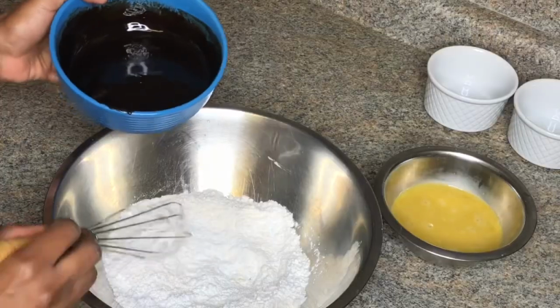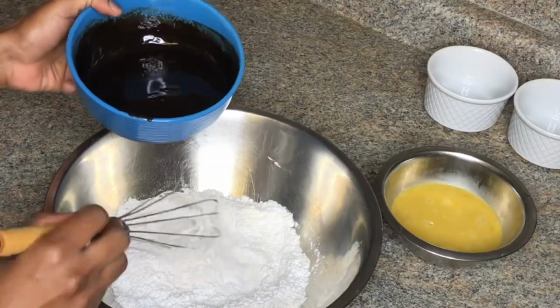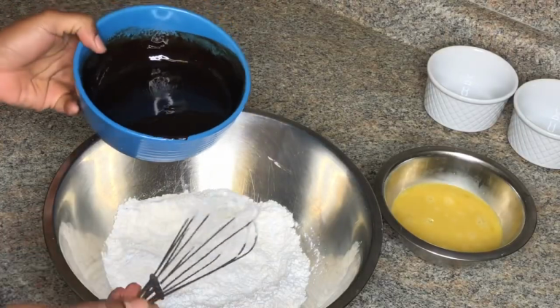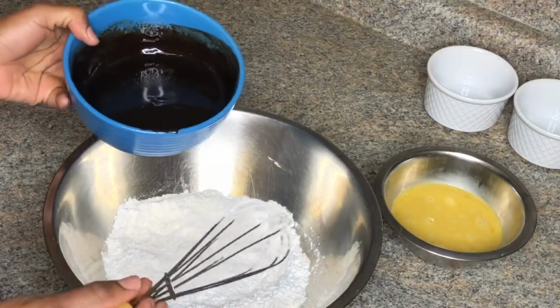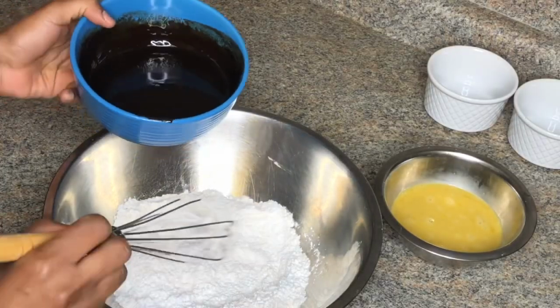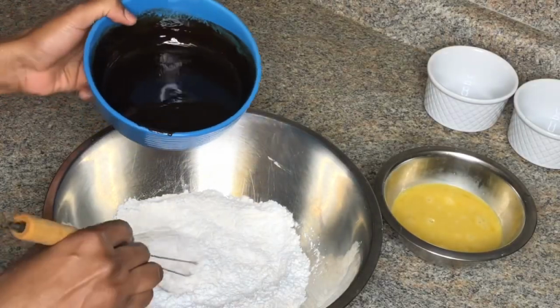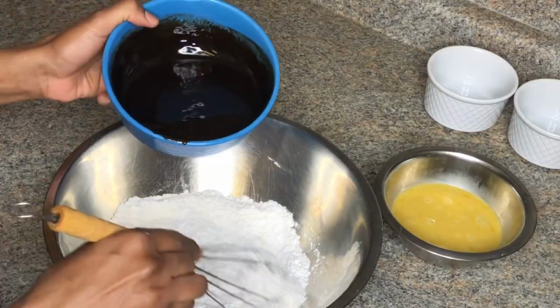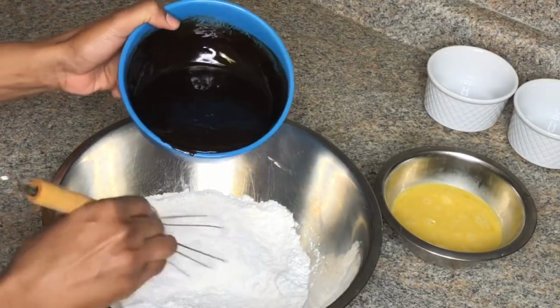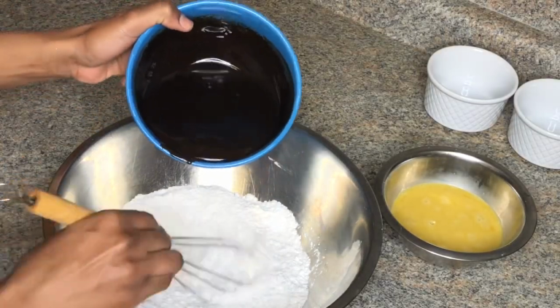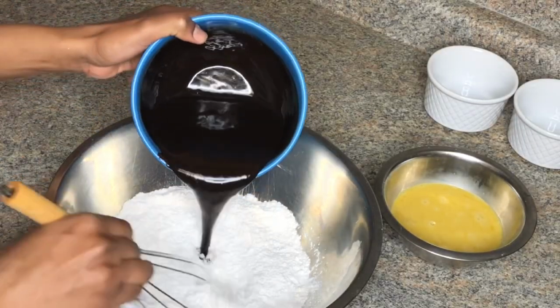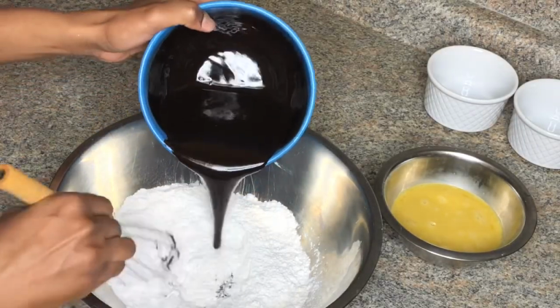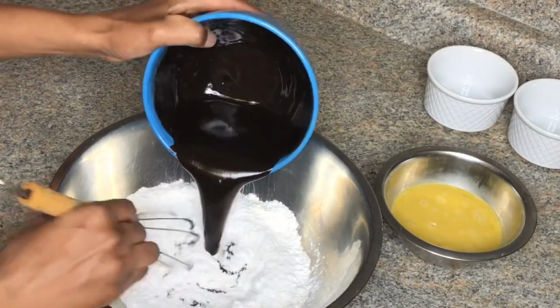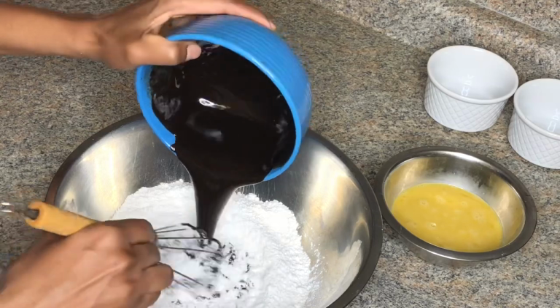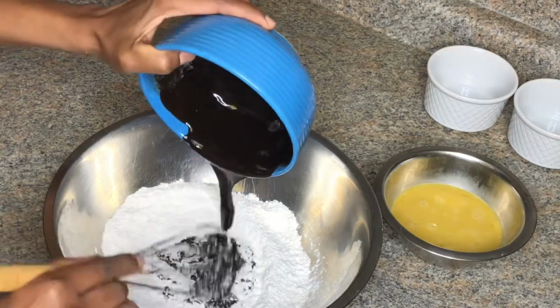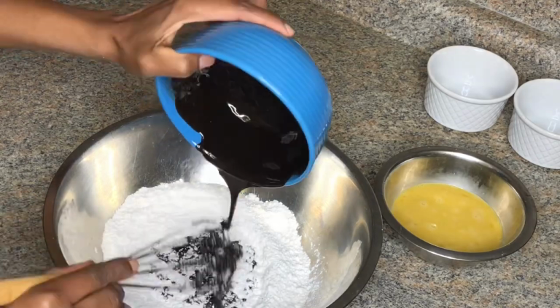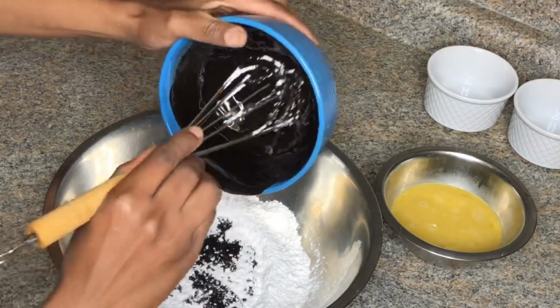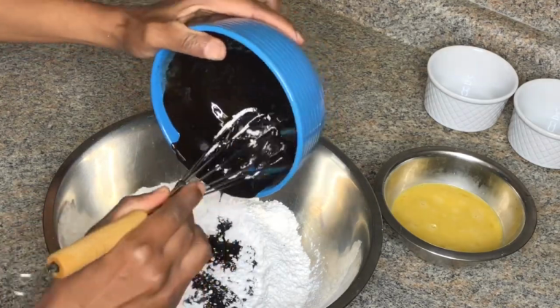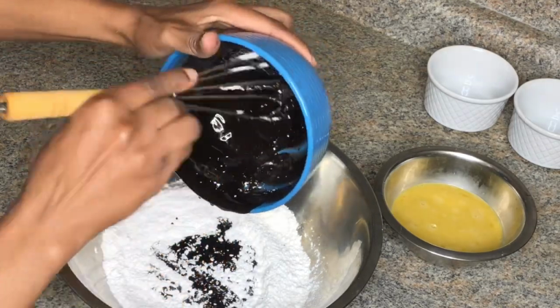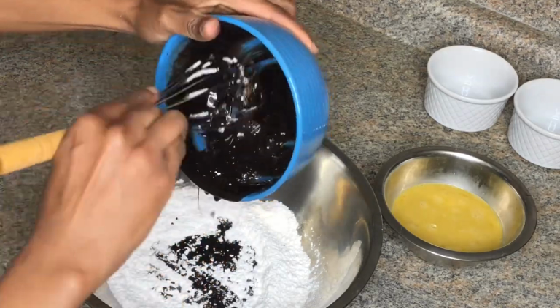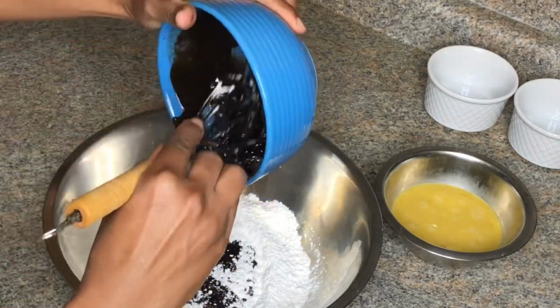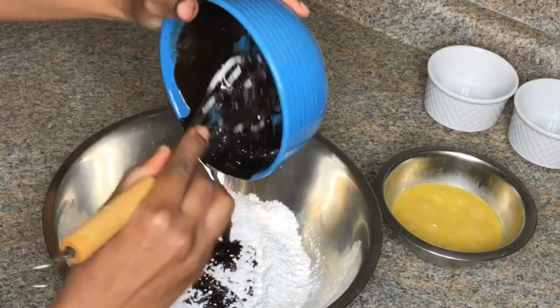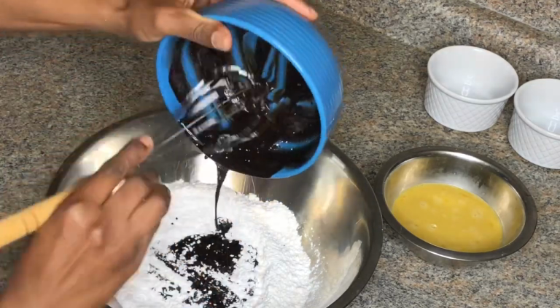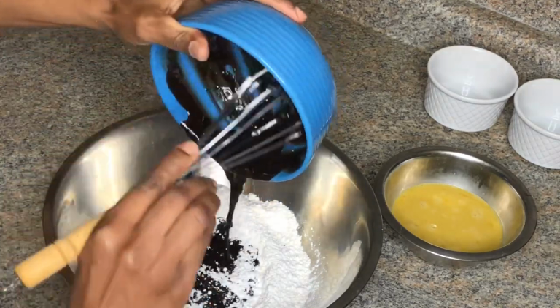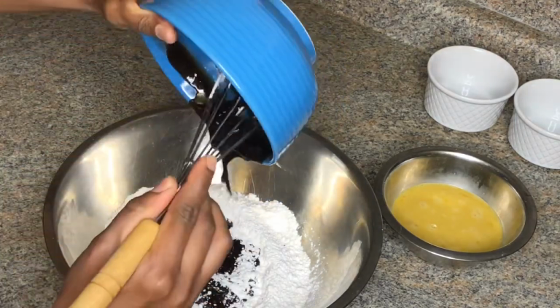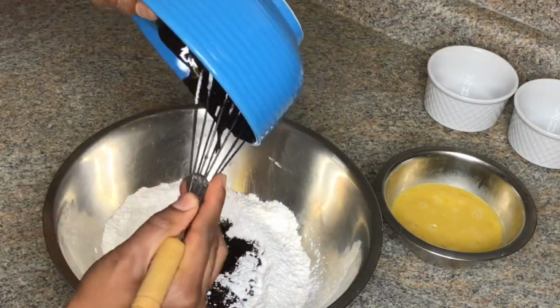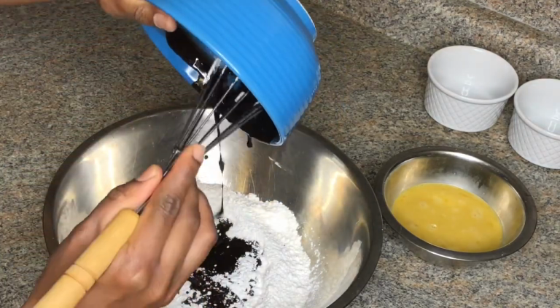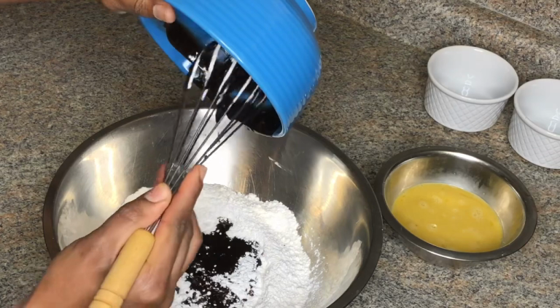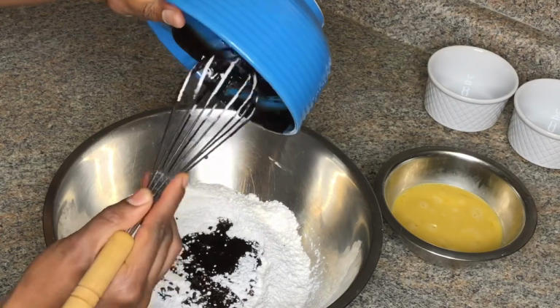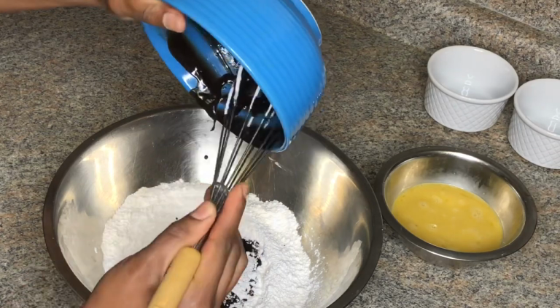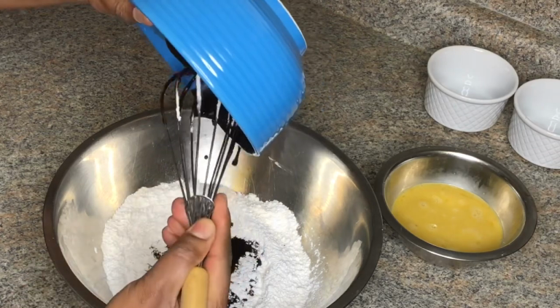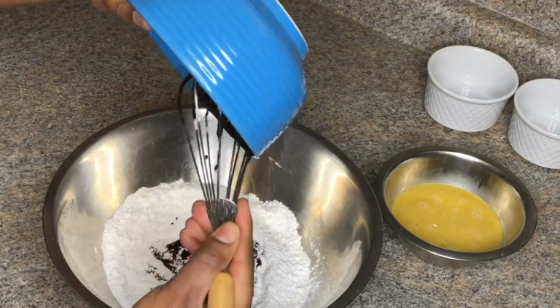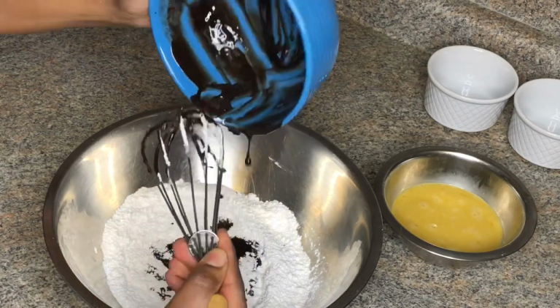I'll be melting the chocolate and the butter in the microwave, then add that to my dry ingredients. Then I'll add the egg mixture to the dry ingredients as well, and mix until it's smooth.